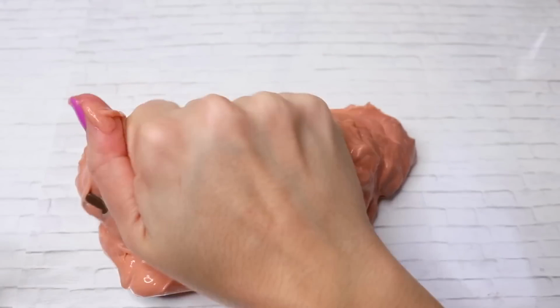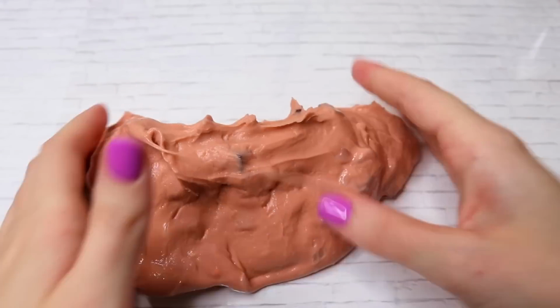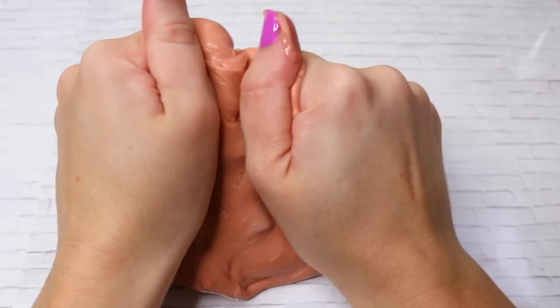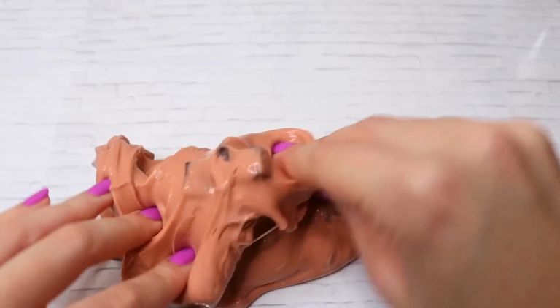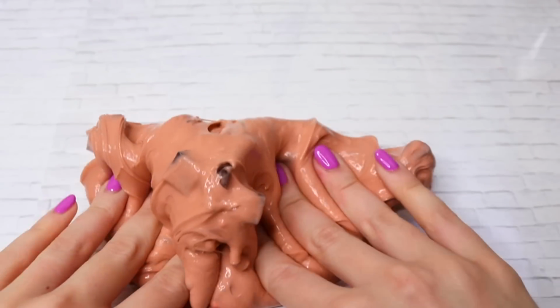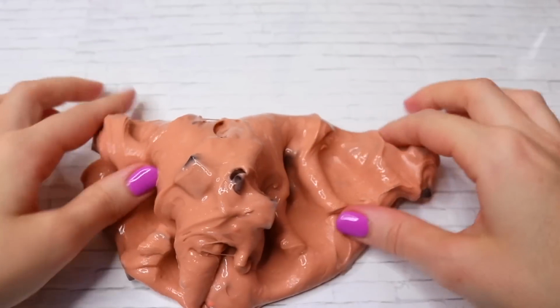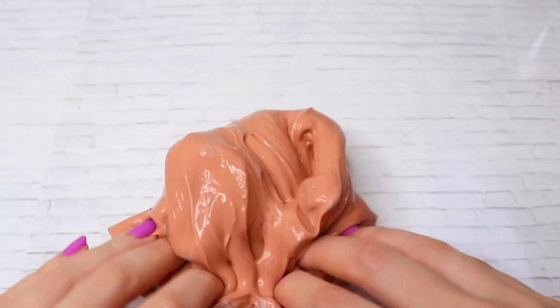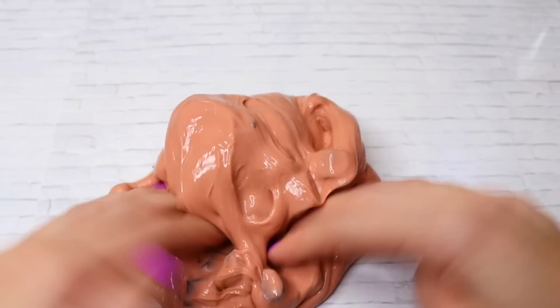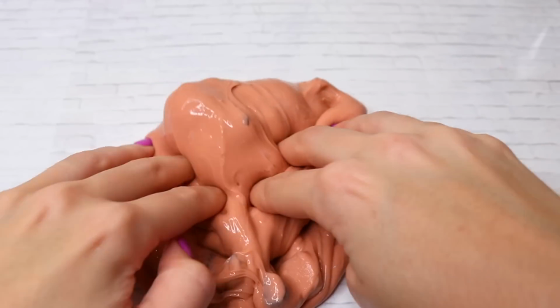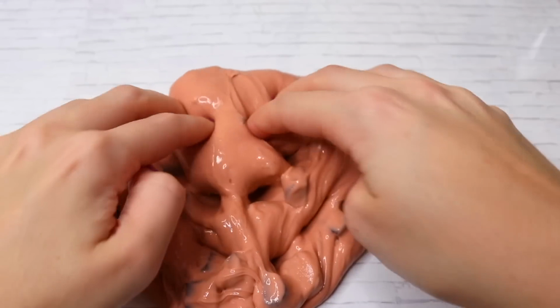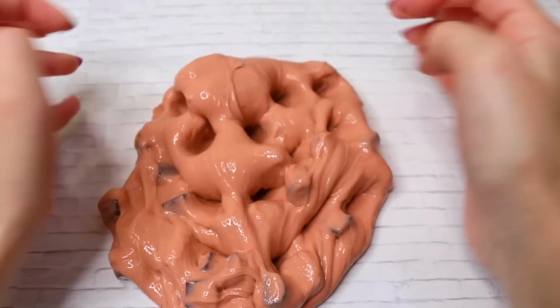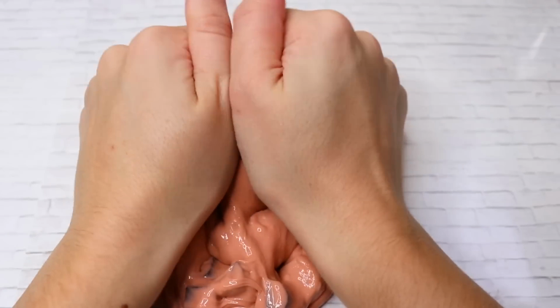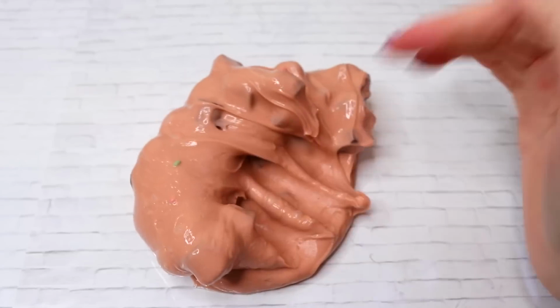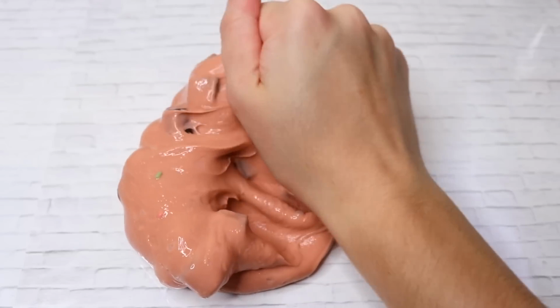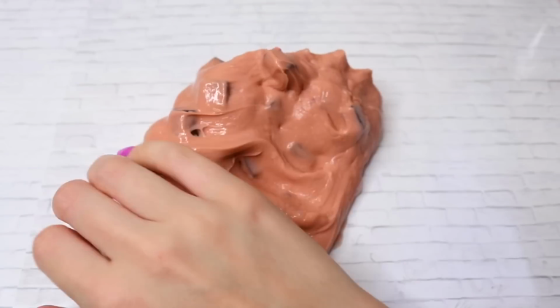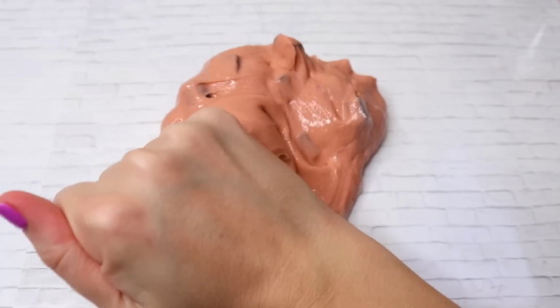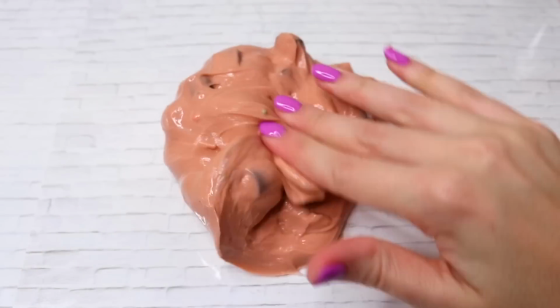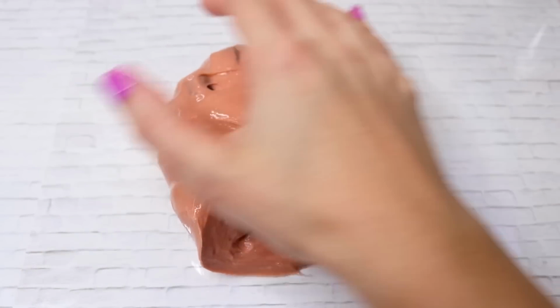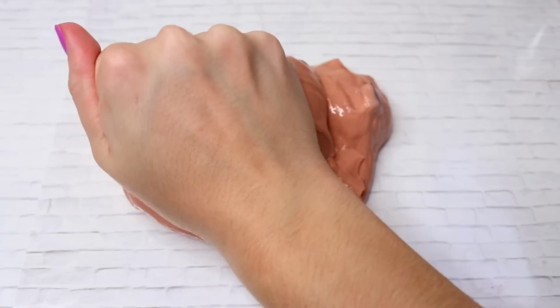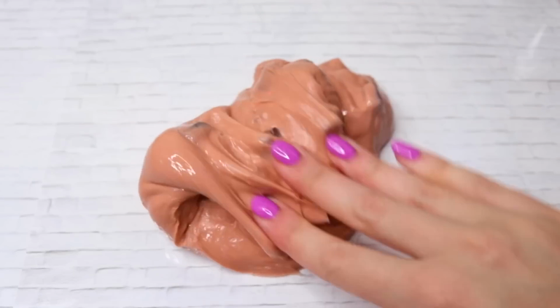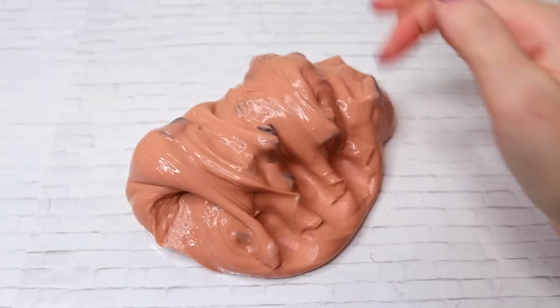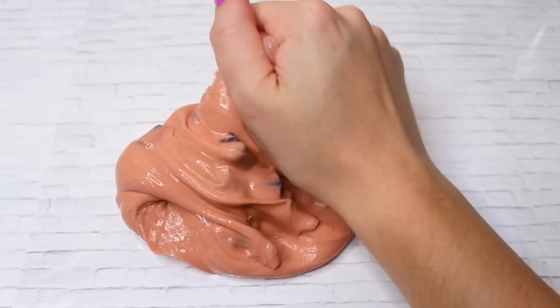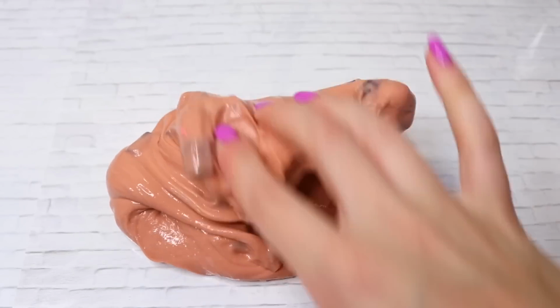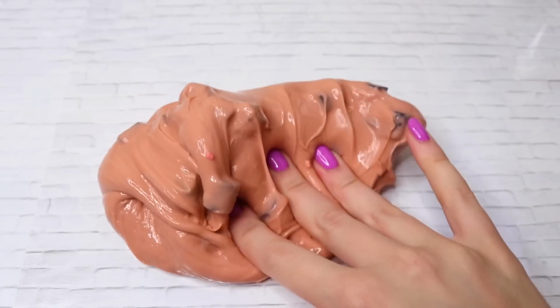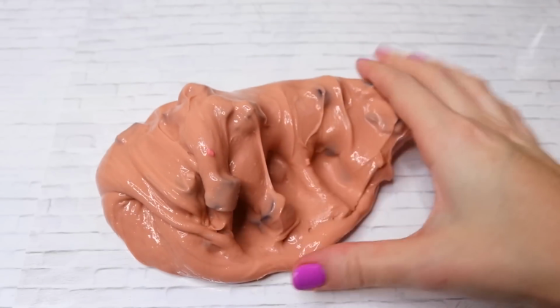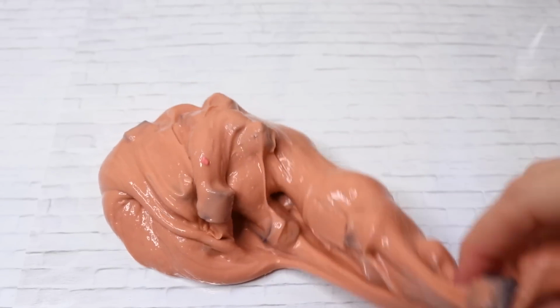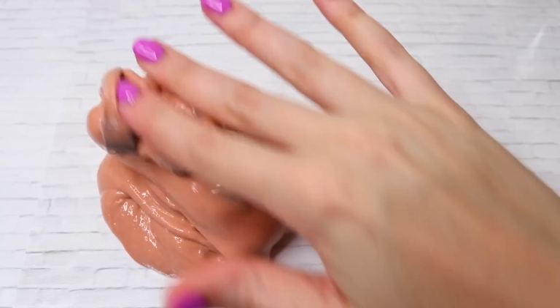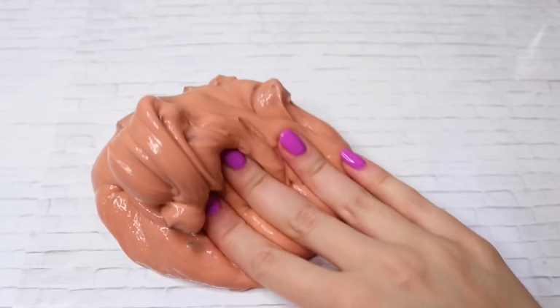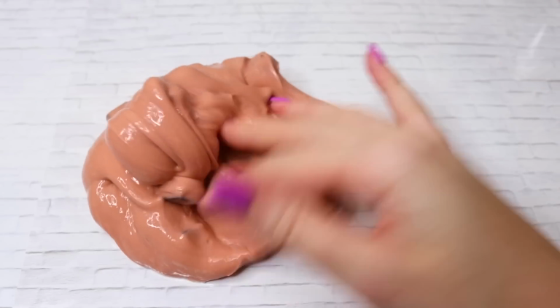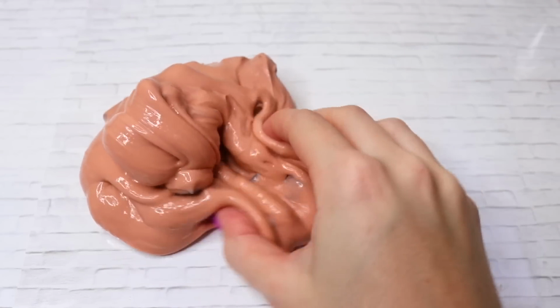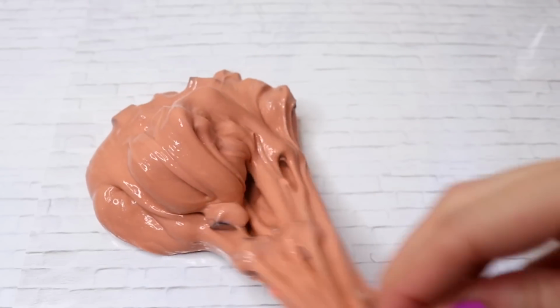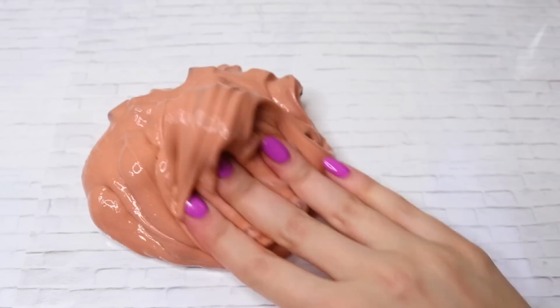I forgot to mention that for all the packages I purchased, I tried to find the cutest, nicest-looking slimes from people who really put effort into their Etsy shop but didn't have any reviews yet. I wanted to try to help them out and include them in this video.